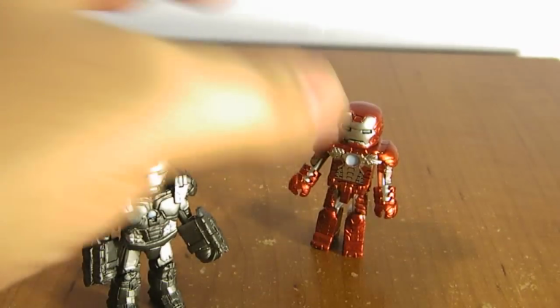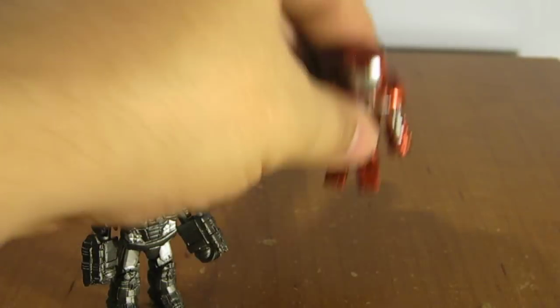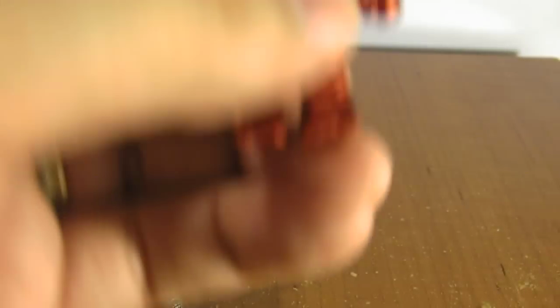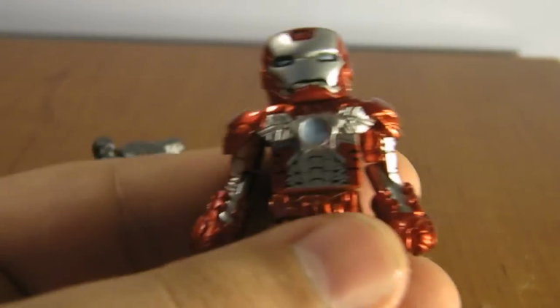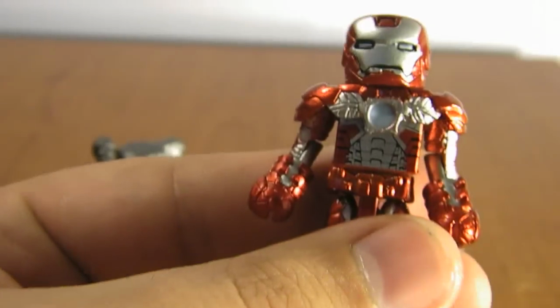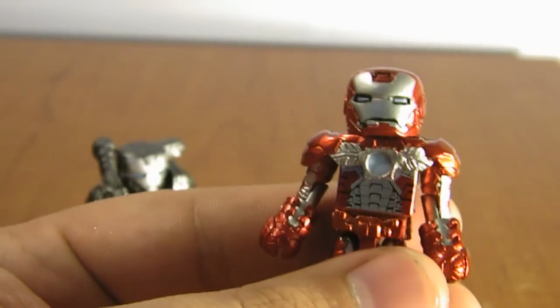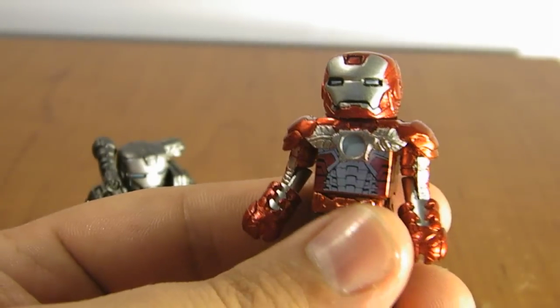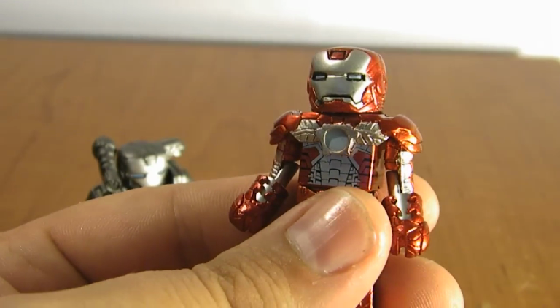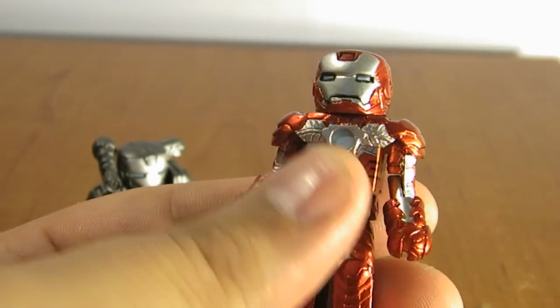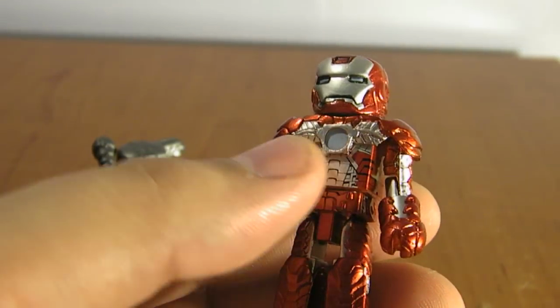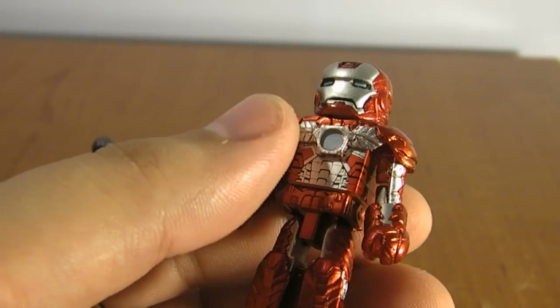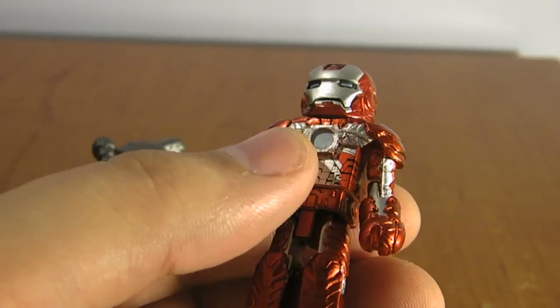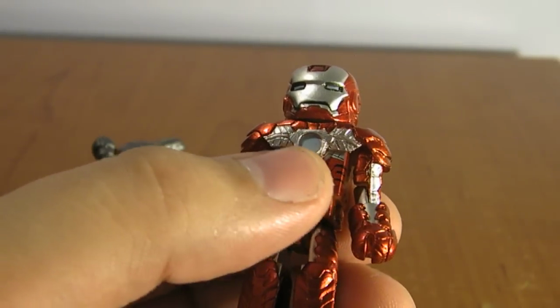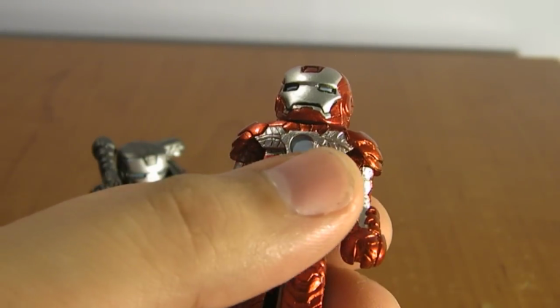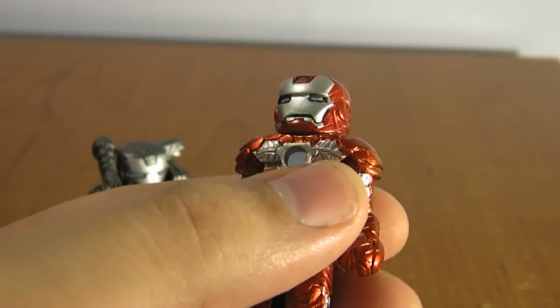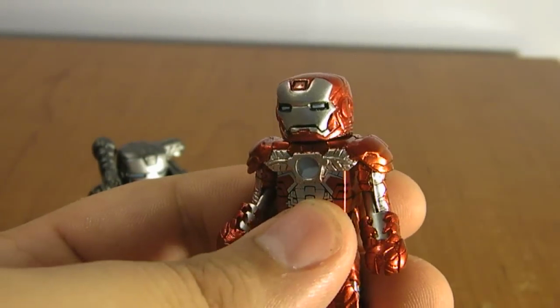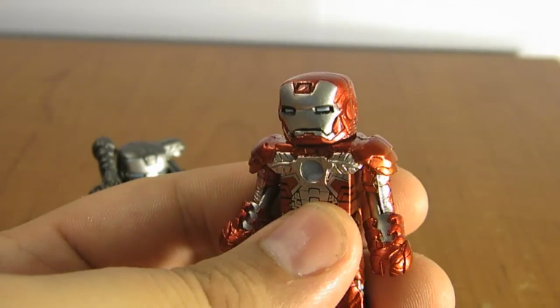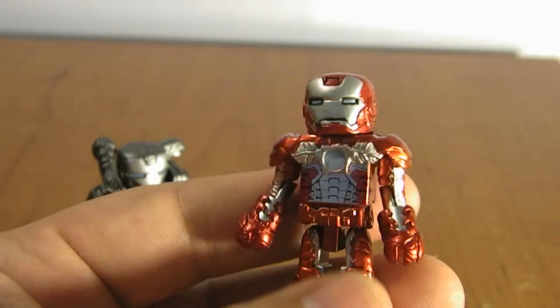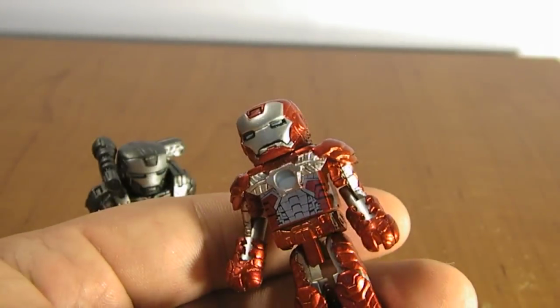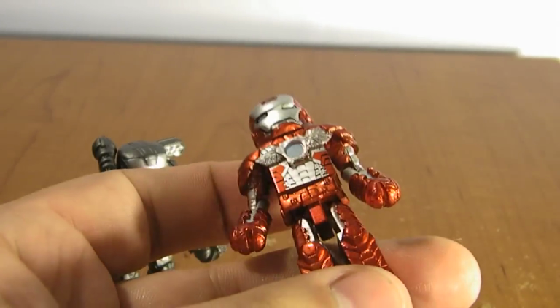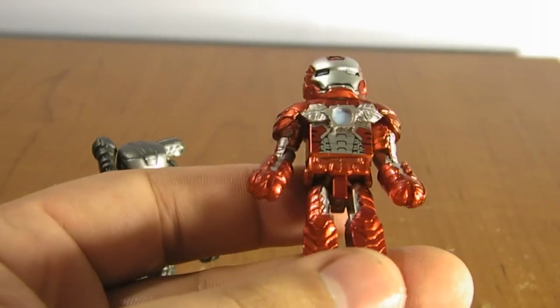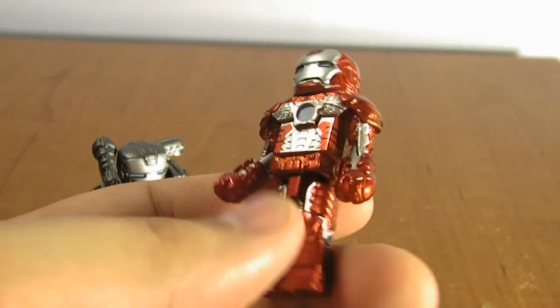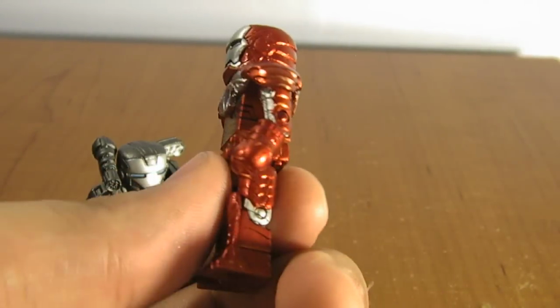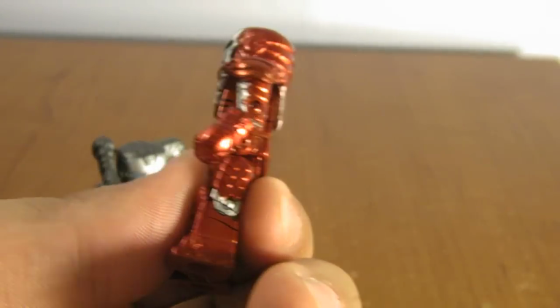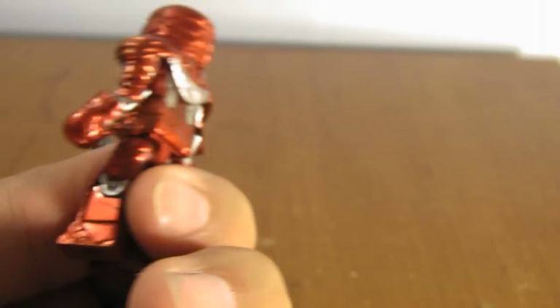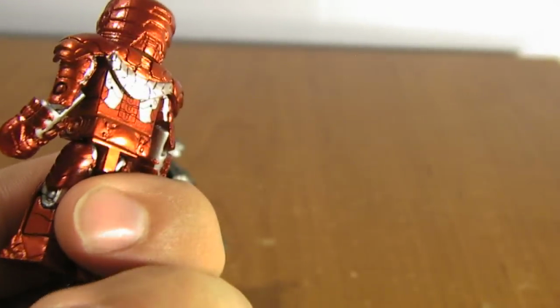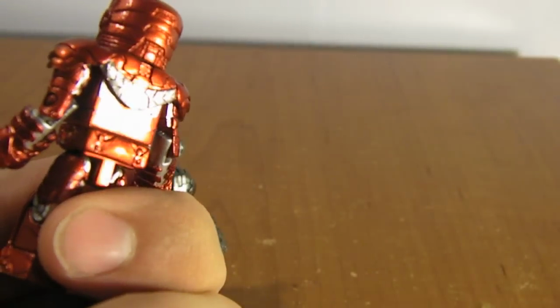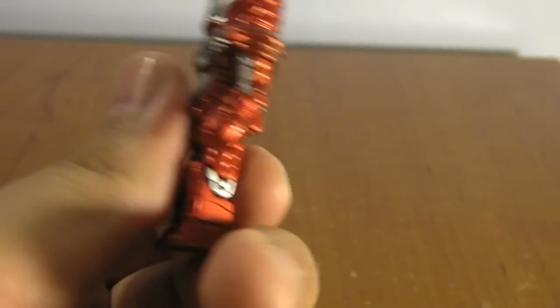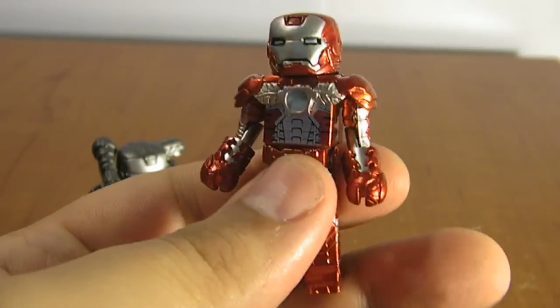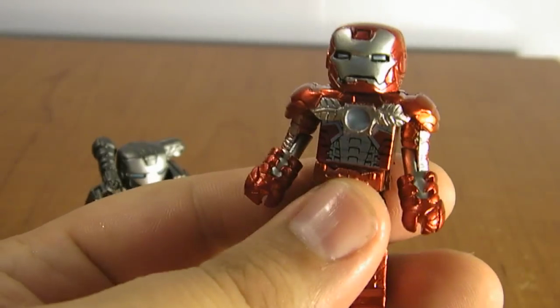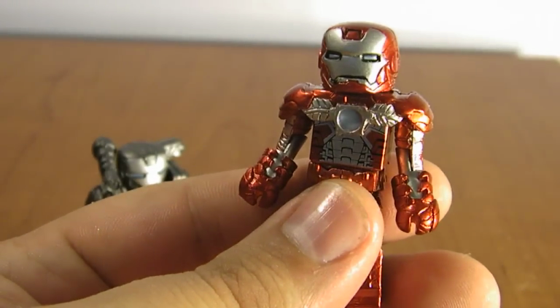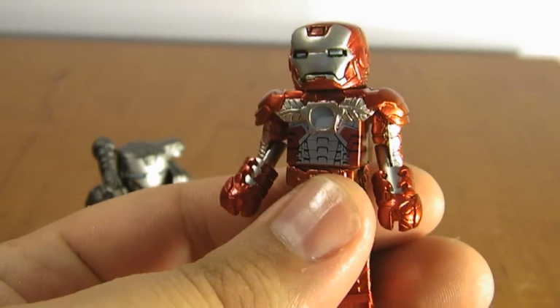Here's the Mark V armor. He doesn't have the full chestplate — he's just got kind of a top, upper half chestplate. Probably representing the fact that it's a smaller, lighter armor just made out of a briefcase.